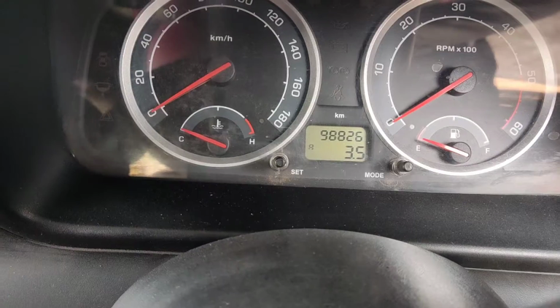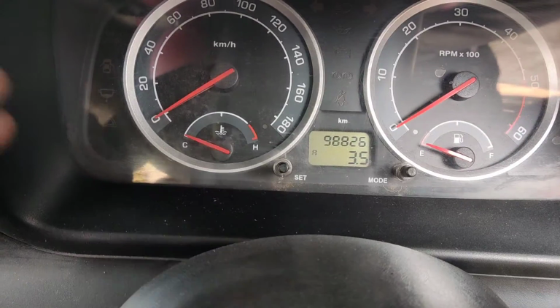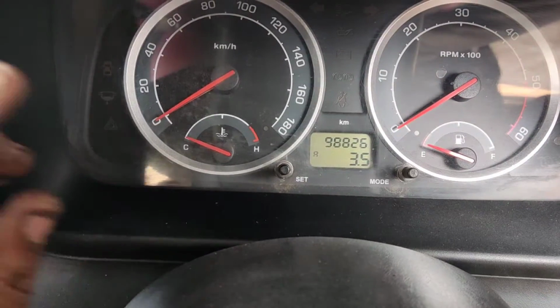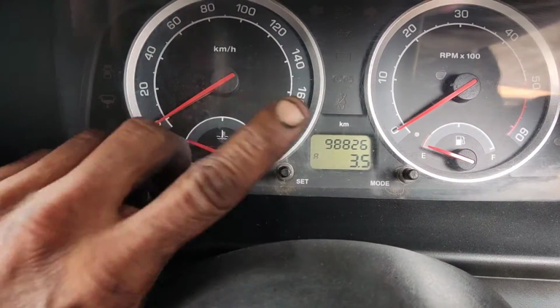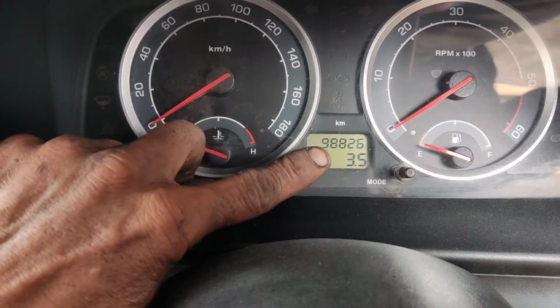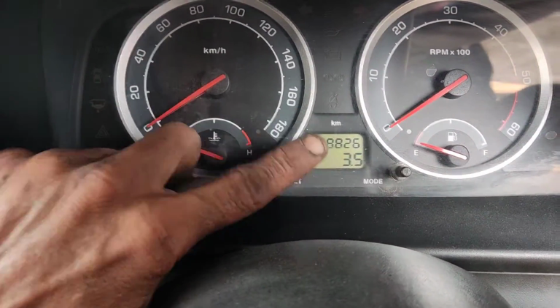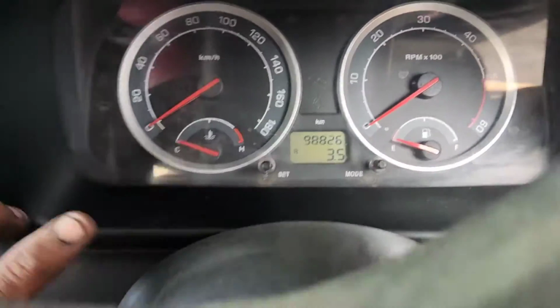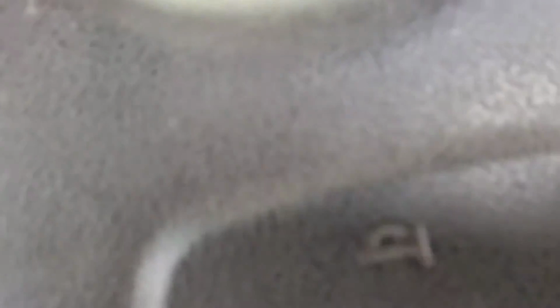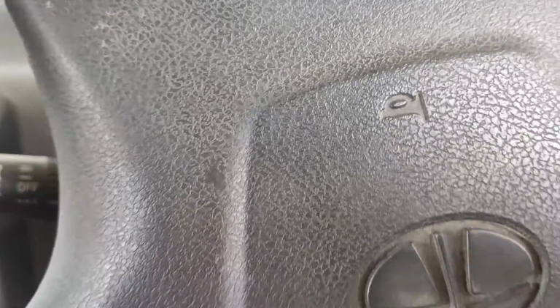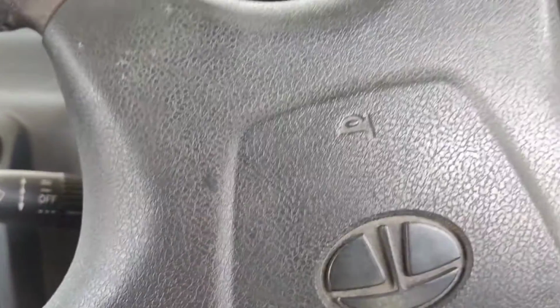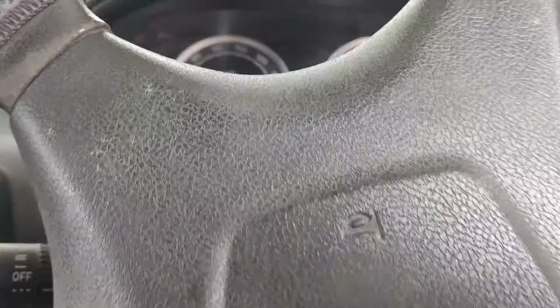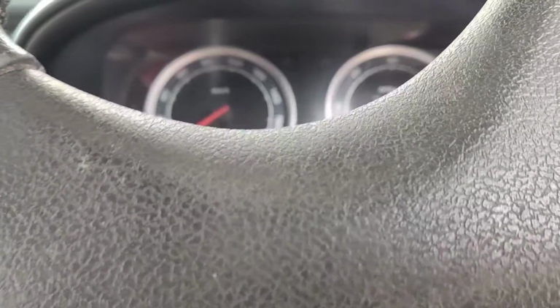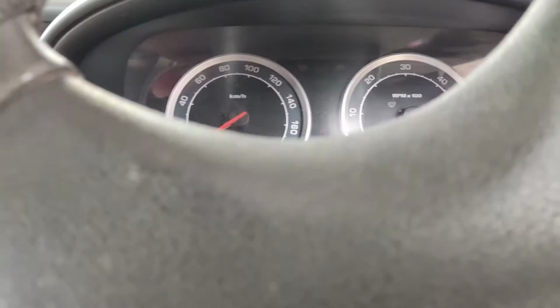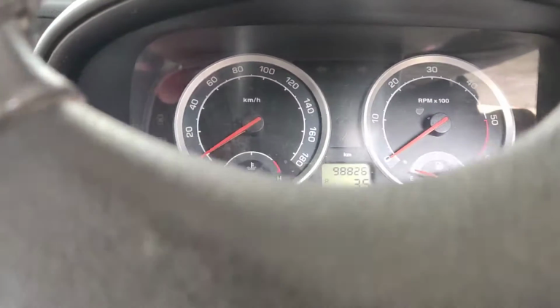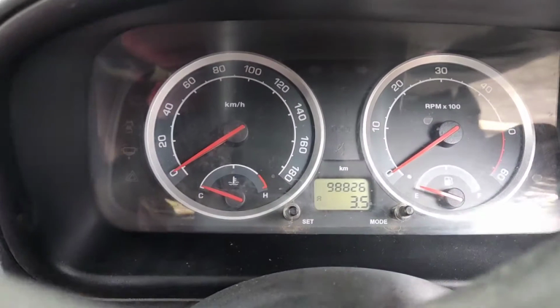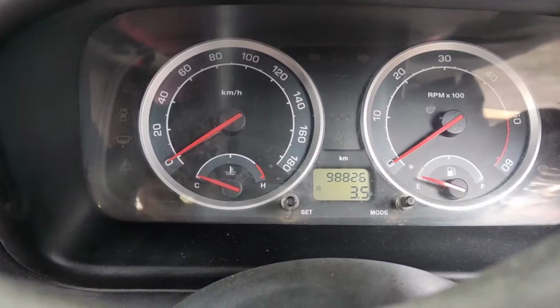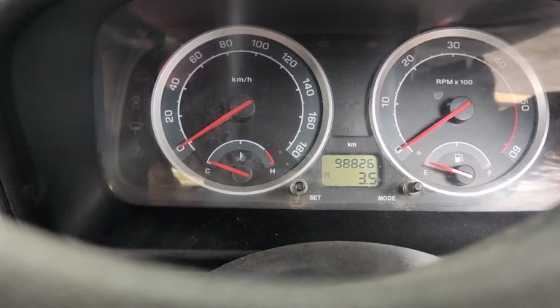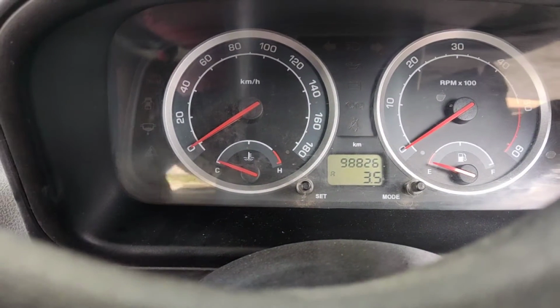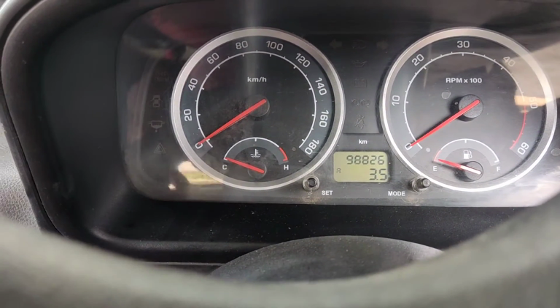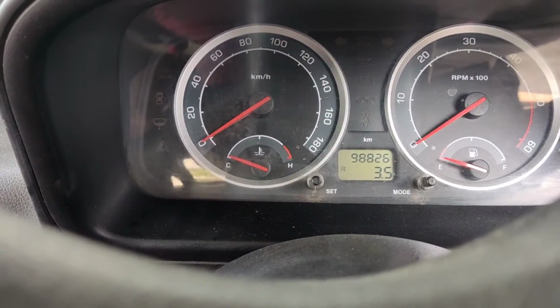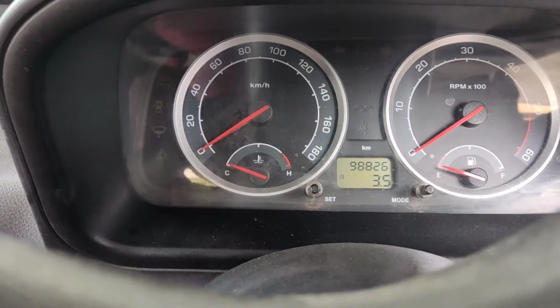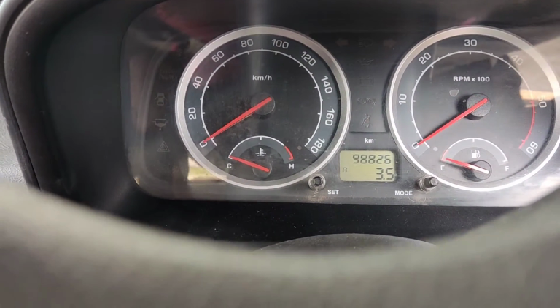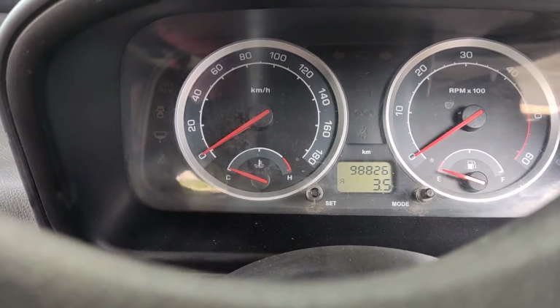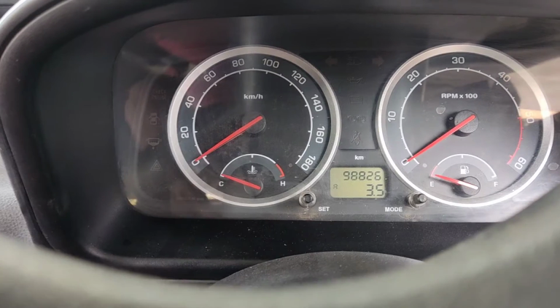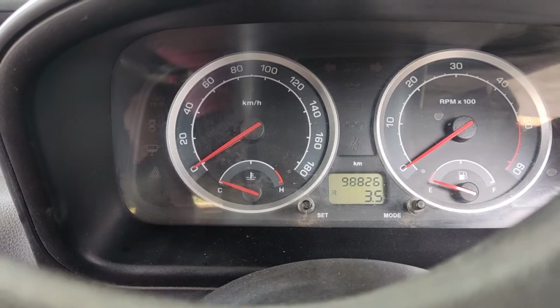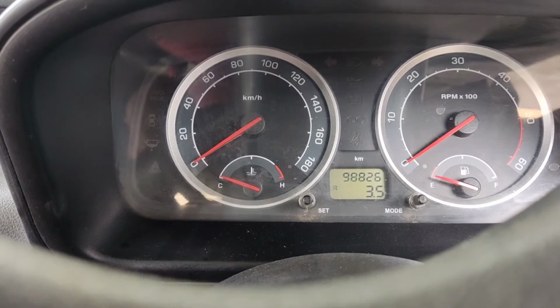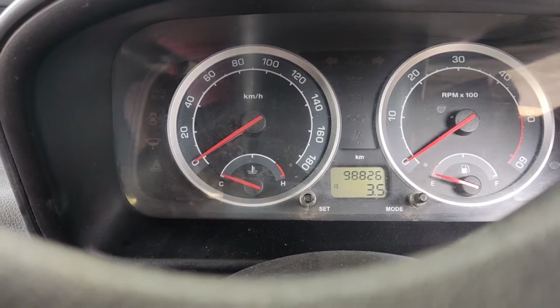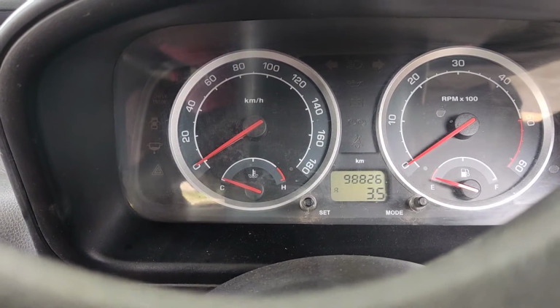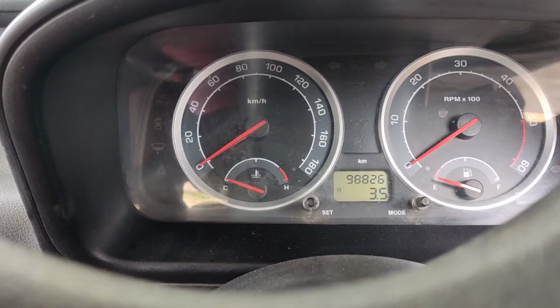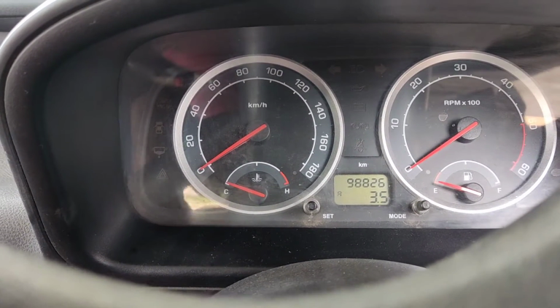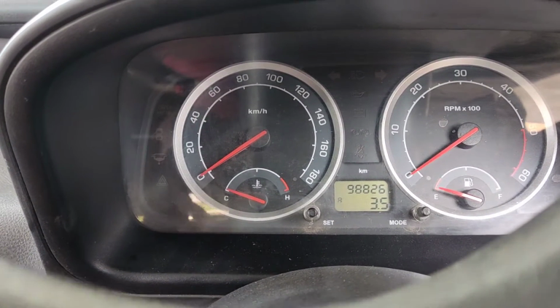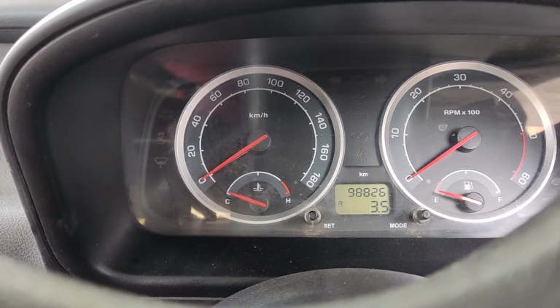Friends, in this model we have 98,000 km. We have a problem with the radiator fan assembly, and that's why we have a temperature increase in this model. We will change and dismantle the radiator fan.